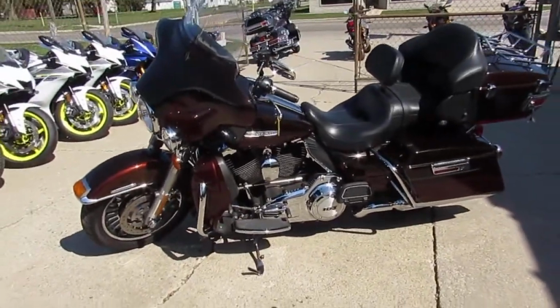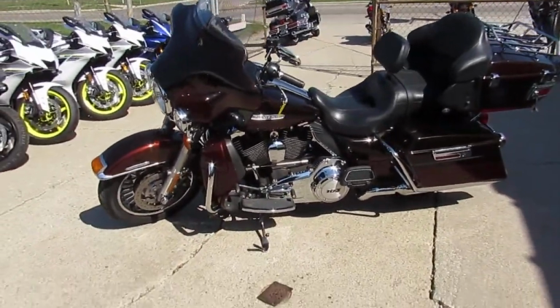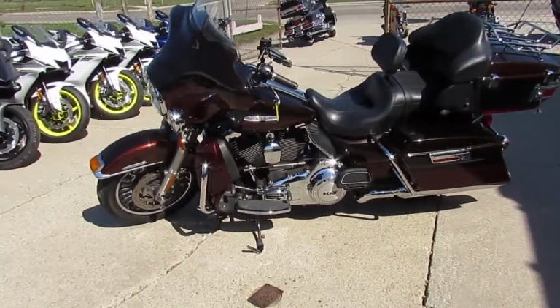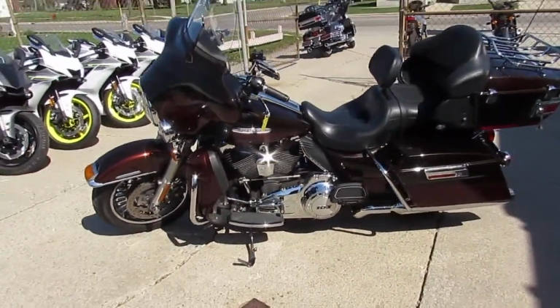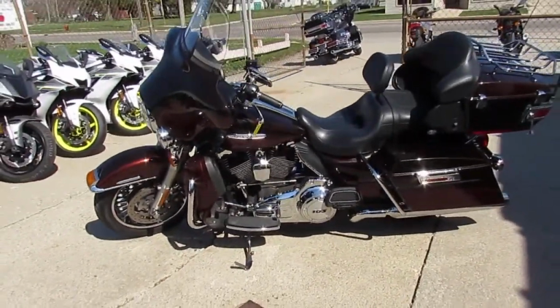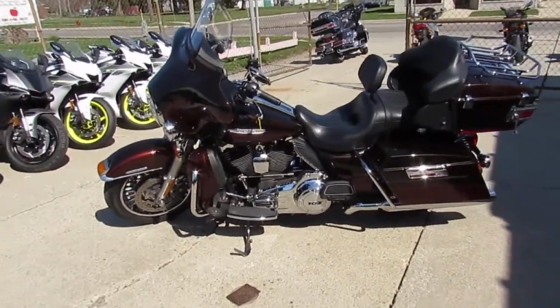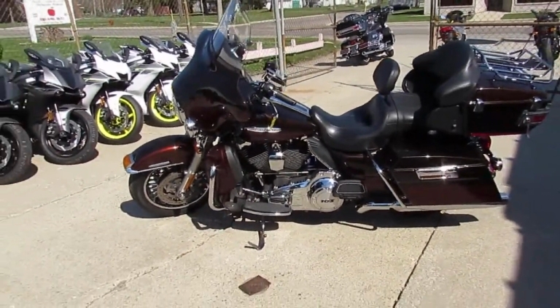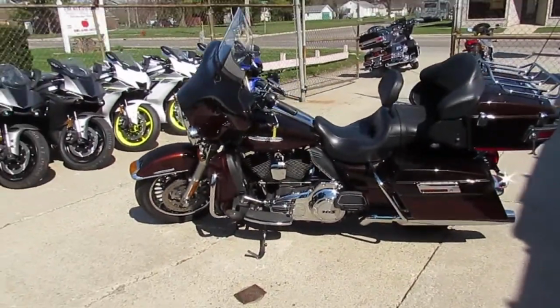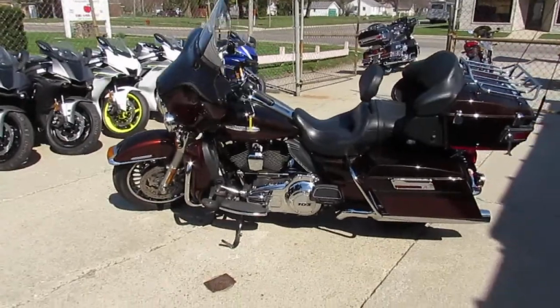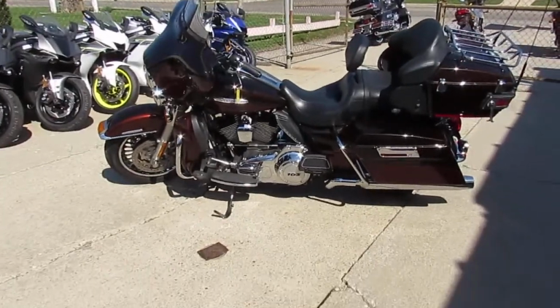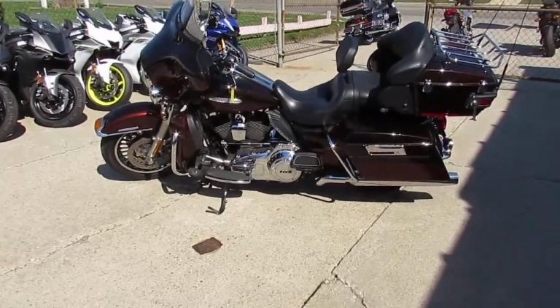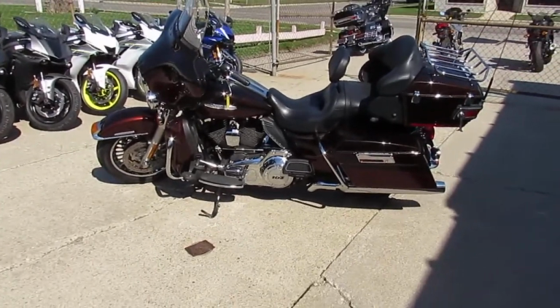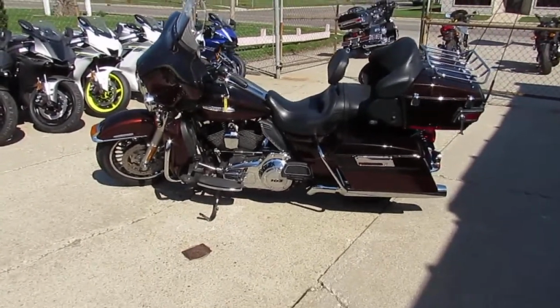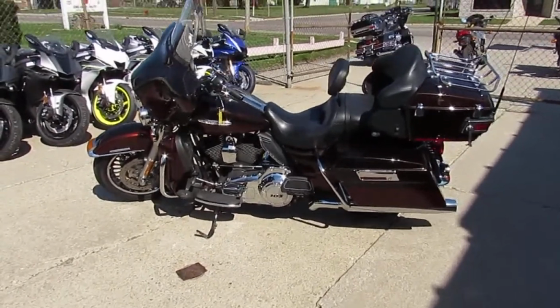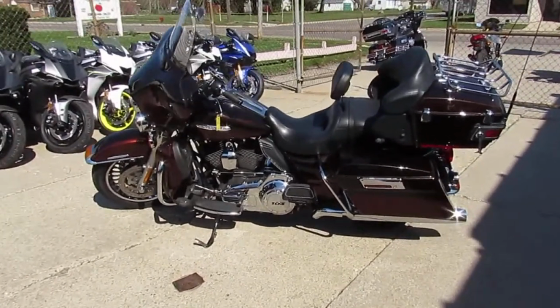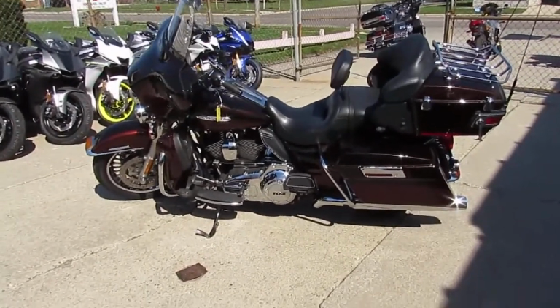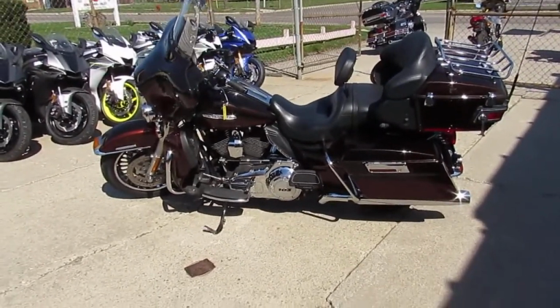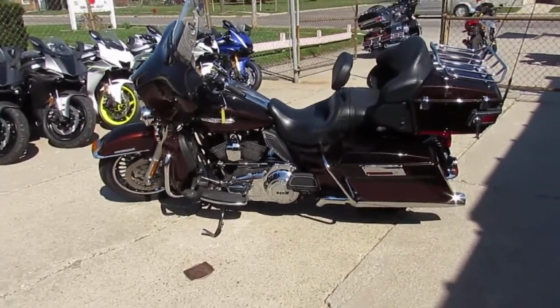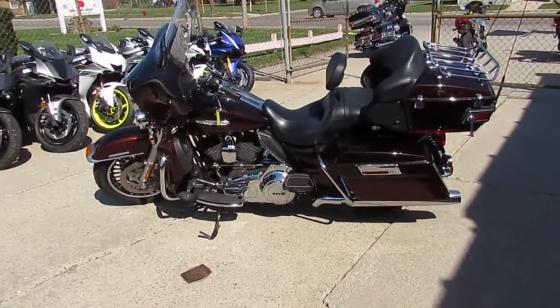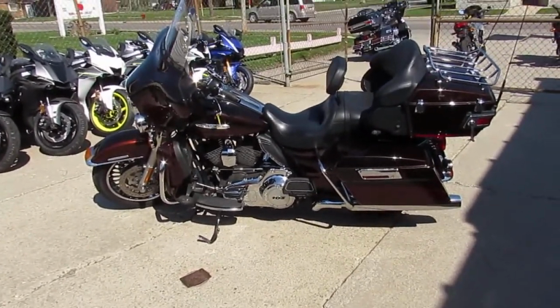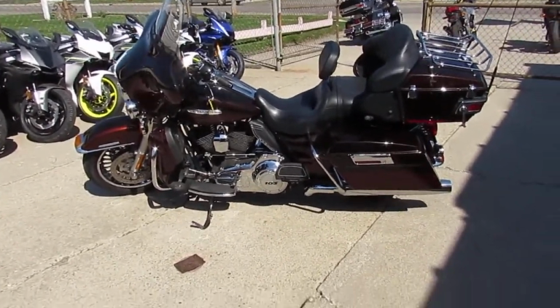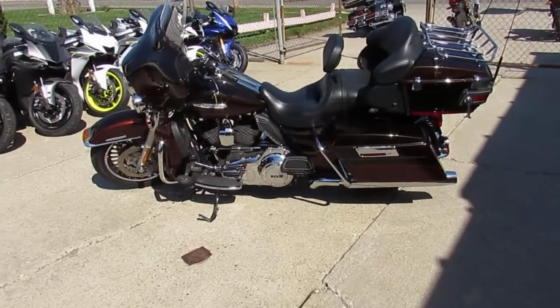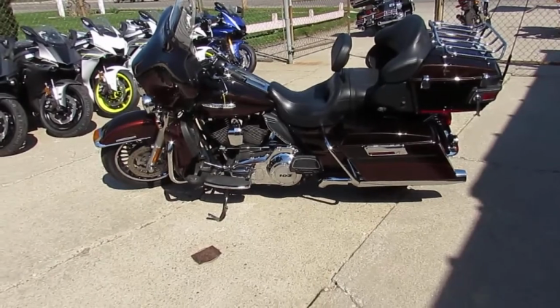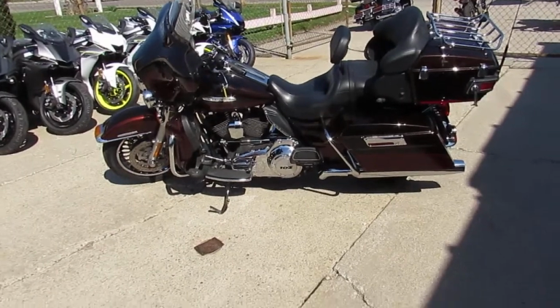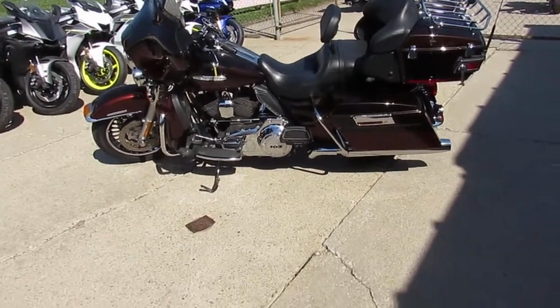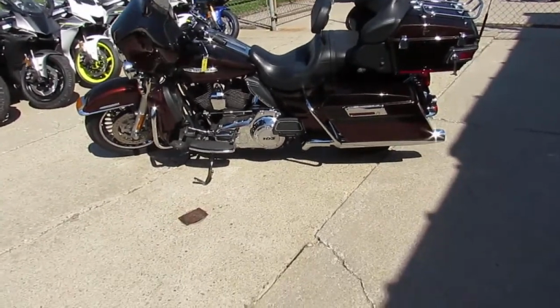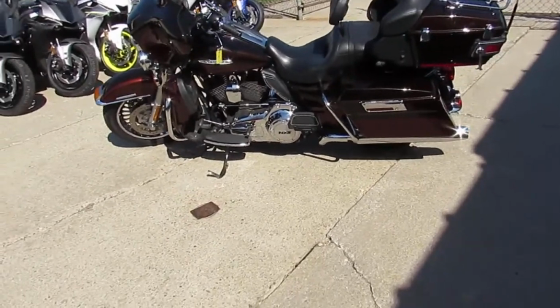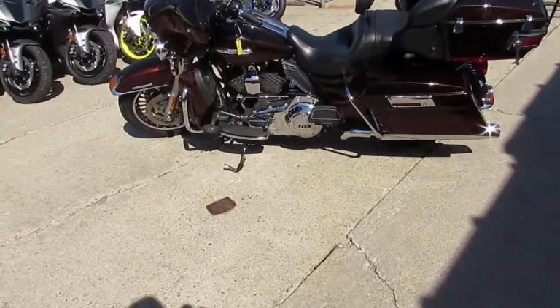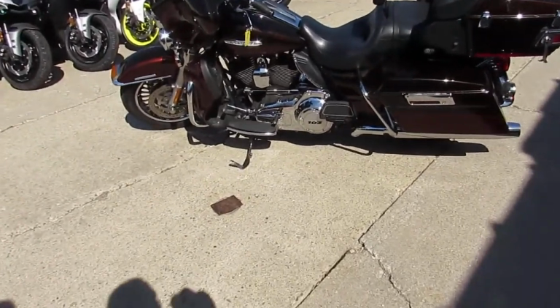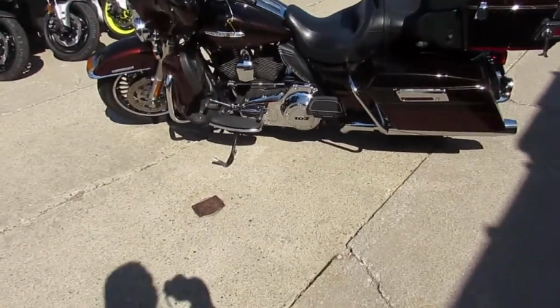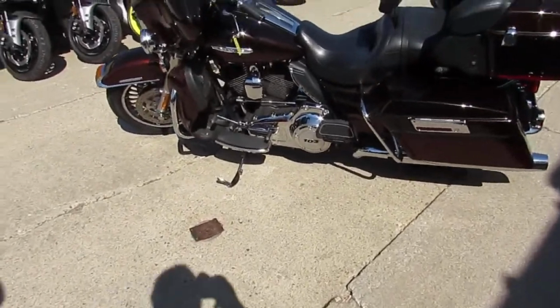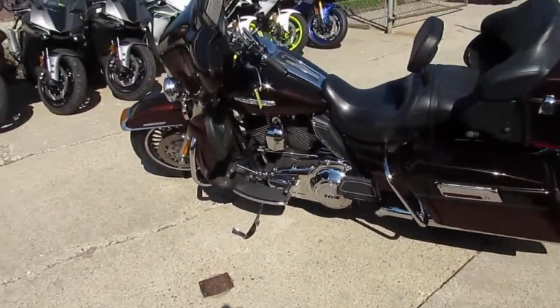We've got financing available for everyone. We've got lease programs — all you need is a job and a couple pennies down and we can get it done. We've got out-of-state financing and nationwide shipping. Call today and you can ride today.